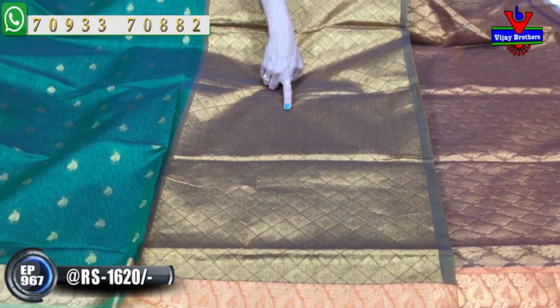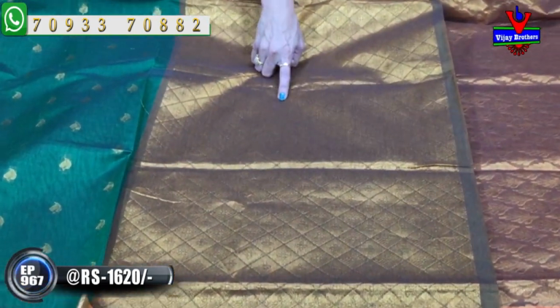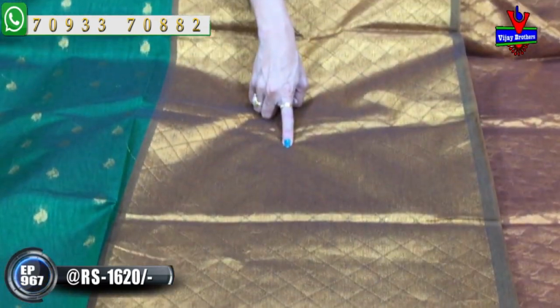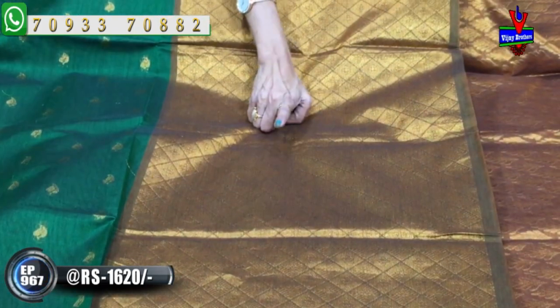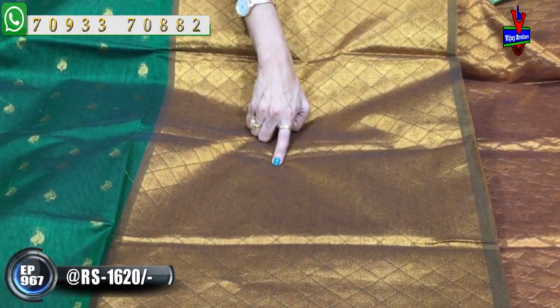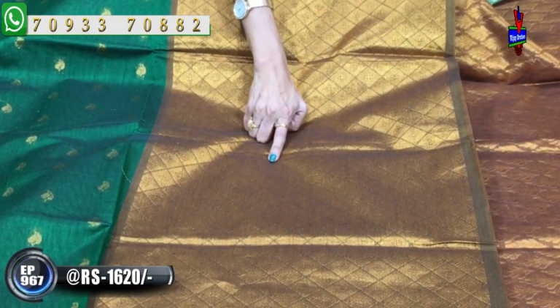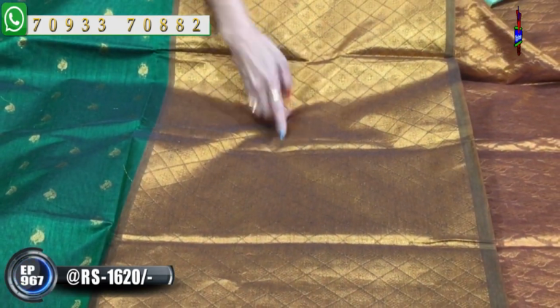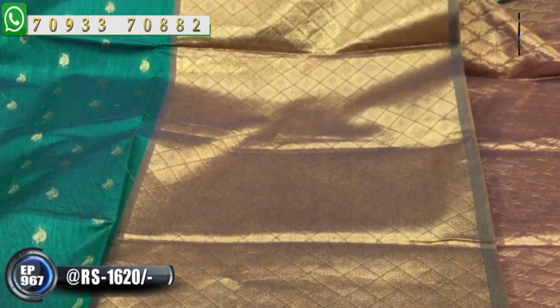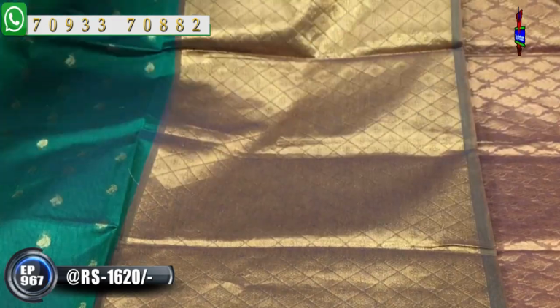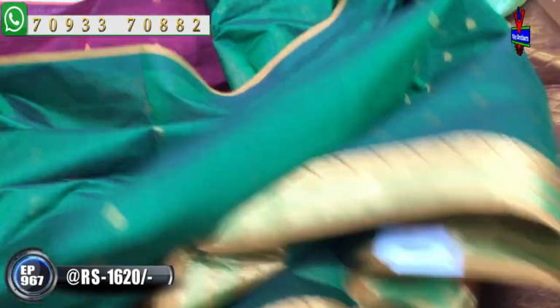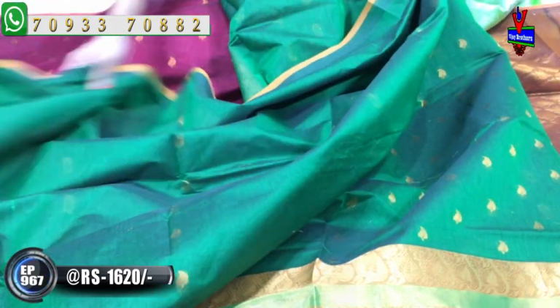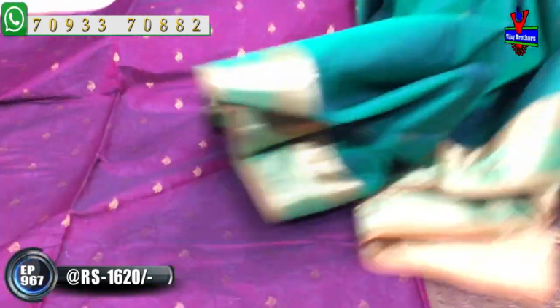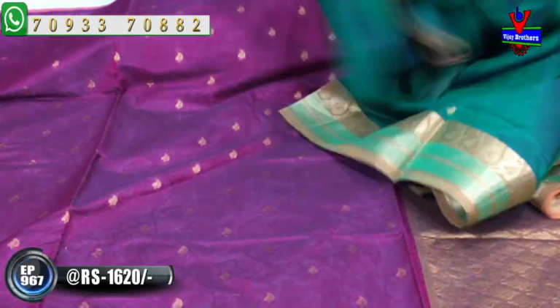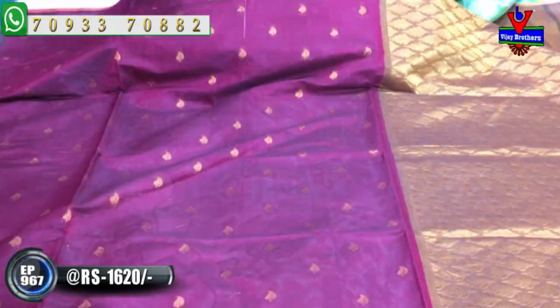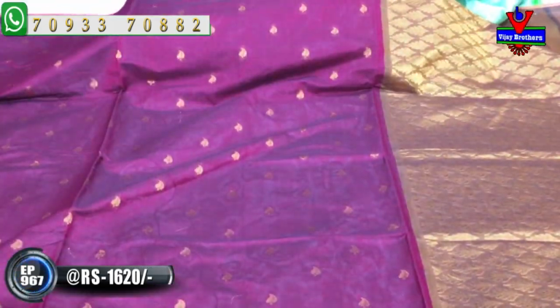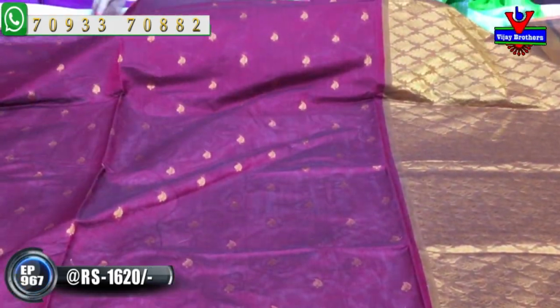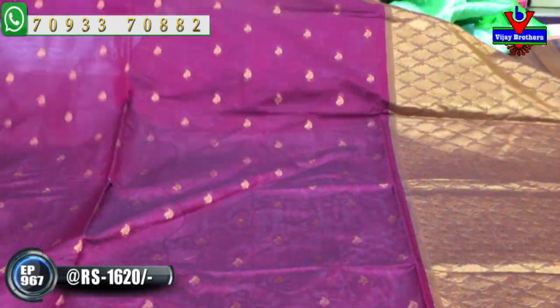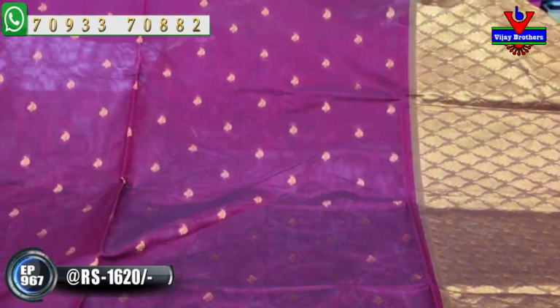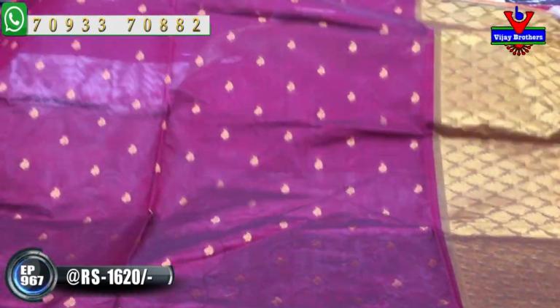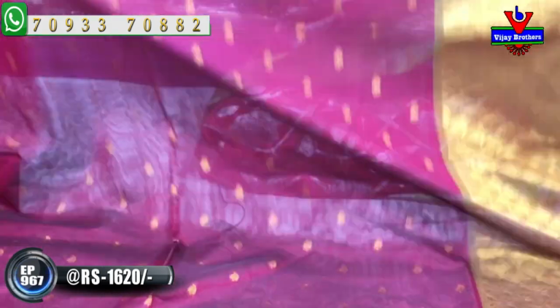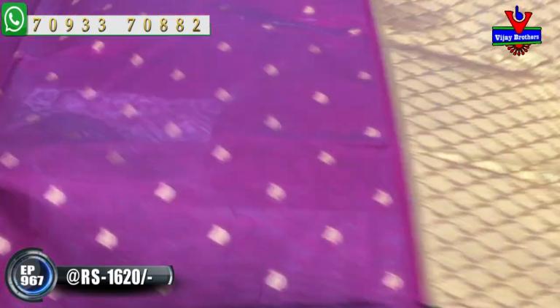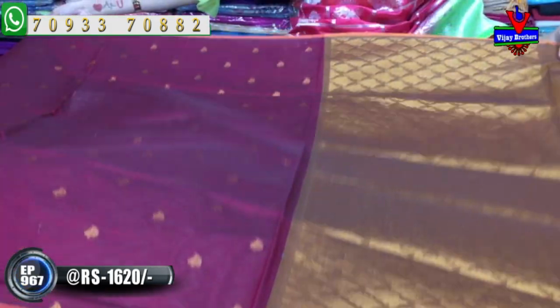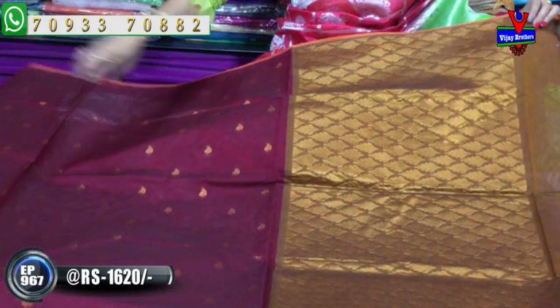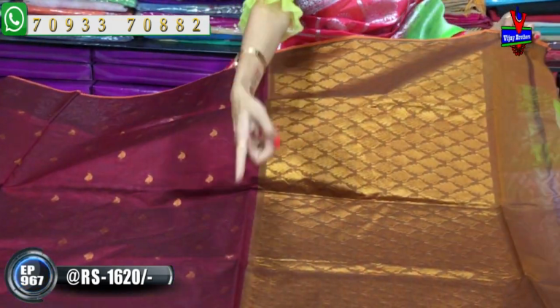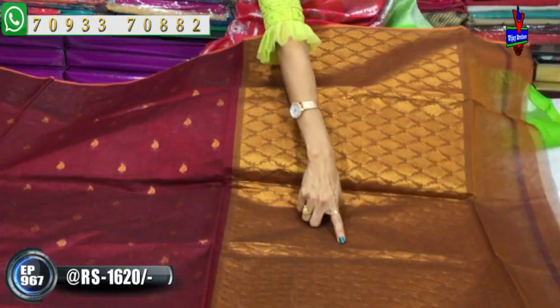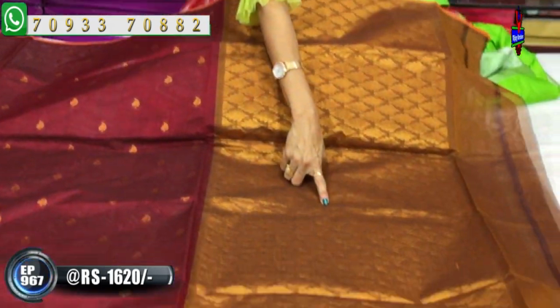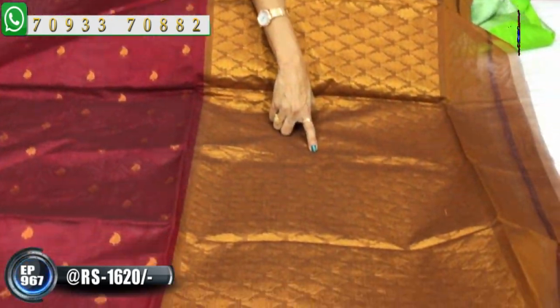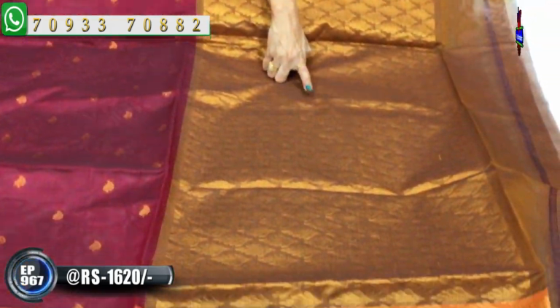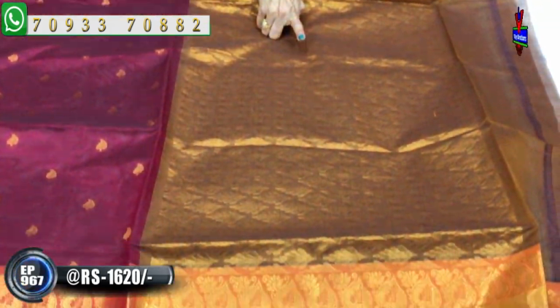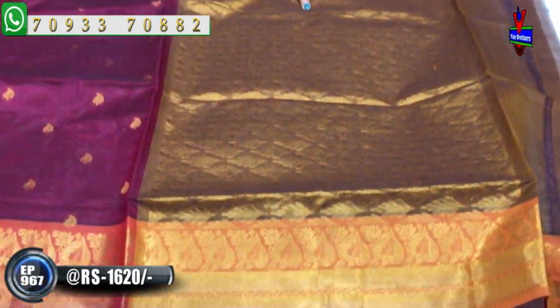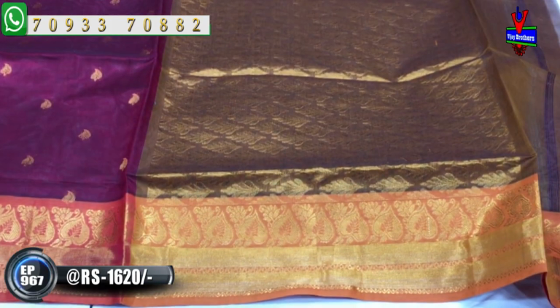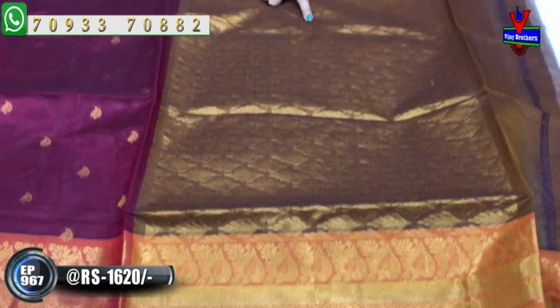Sometimes we change our design. We have diamond design available. The color is mustard yellow. Next, same design in kunkuma color. Also available in chocolate color with diamond design.